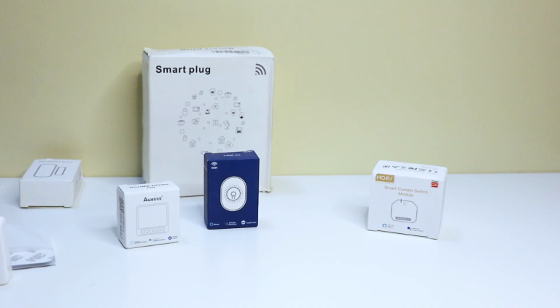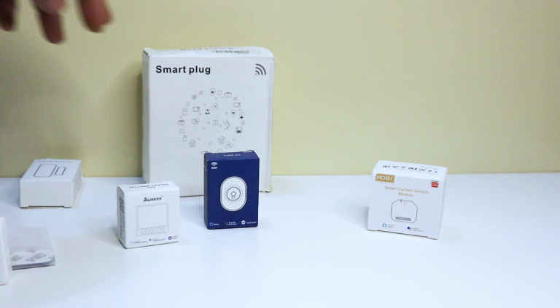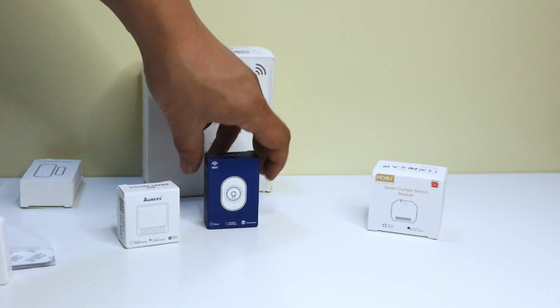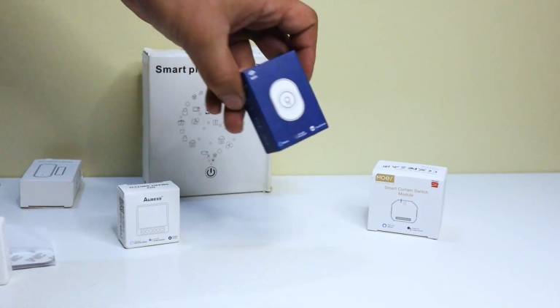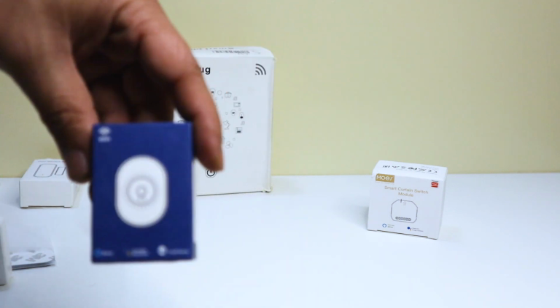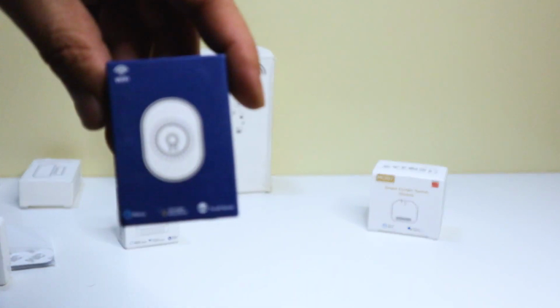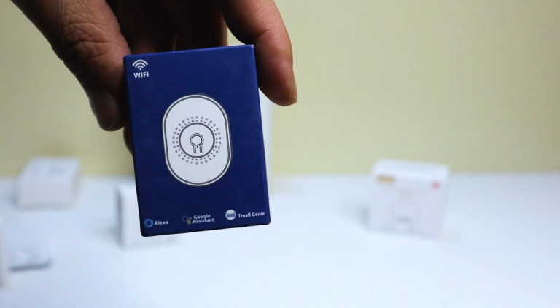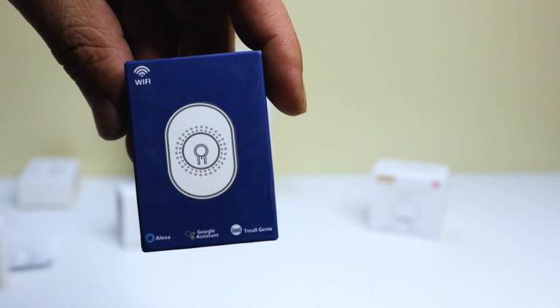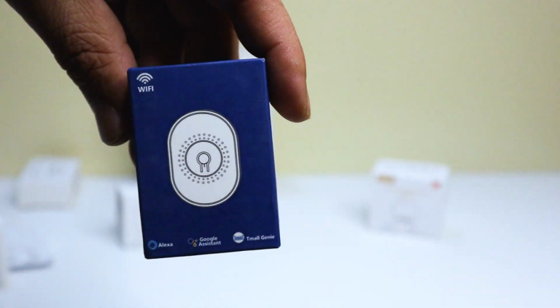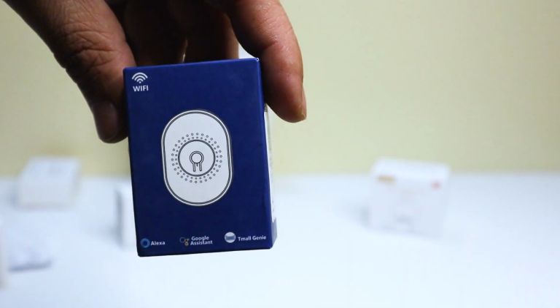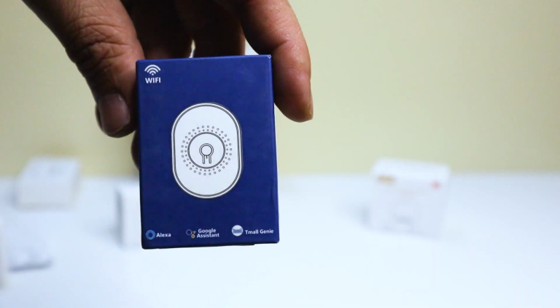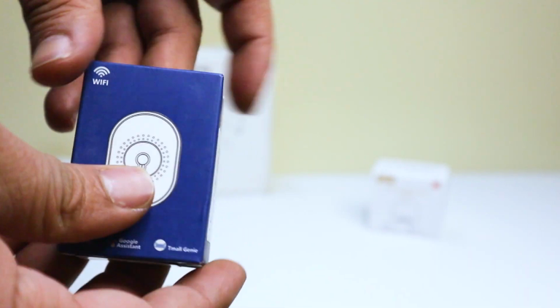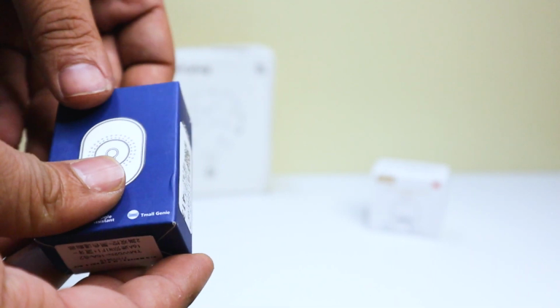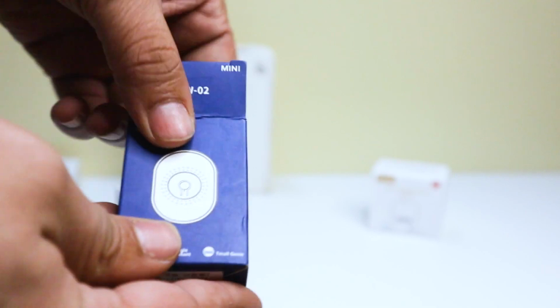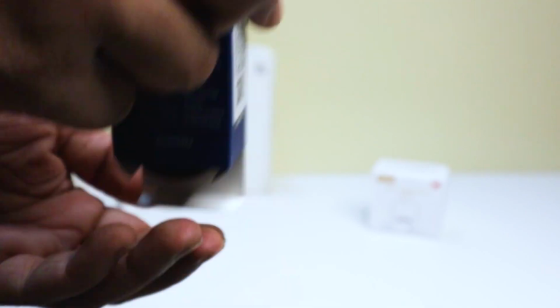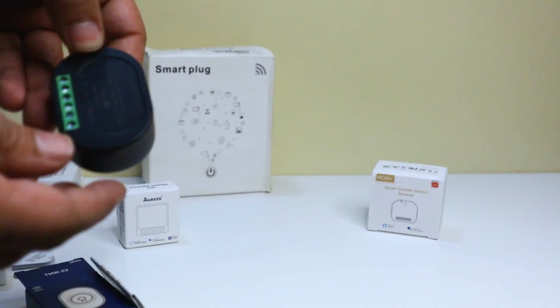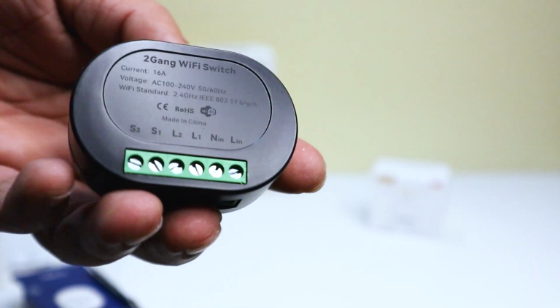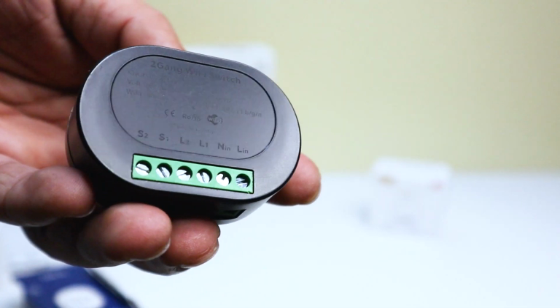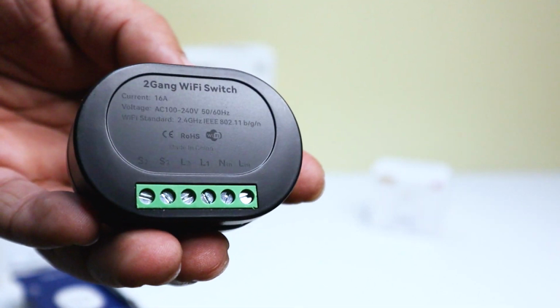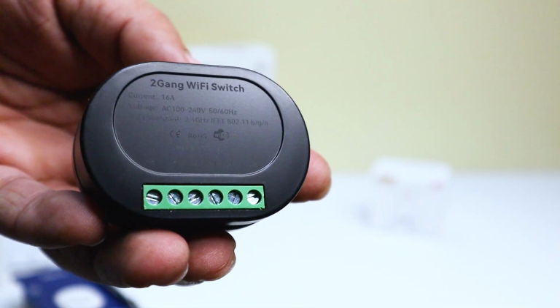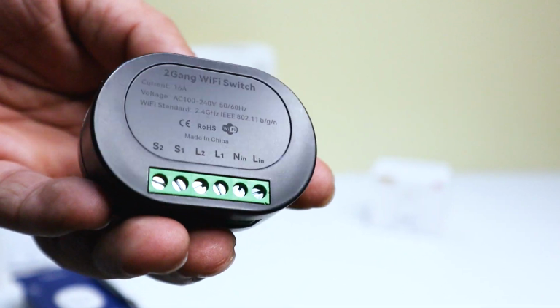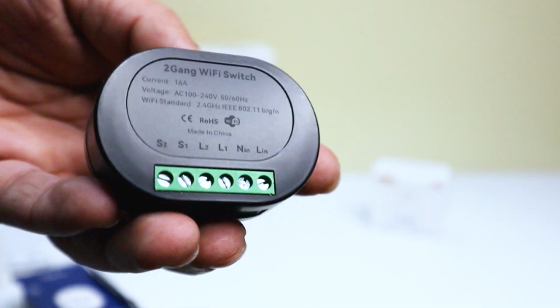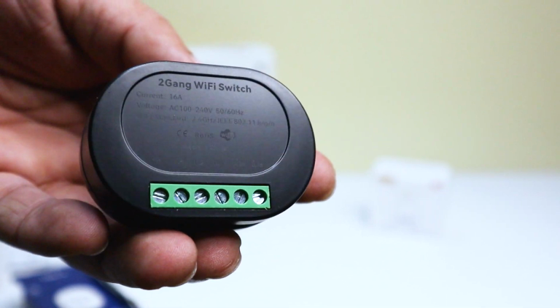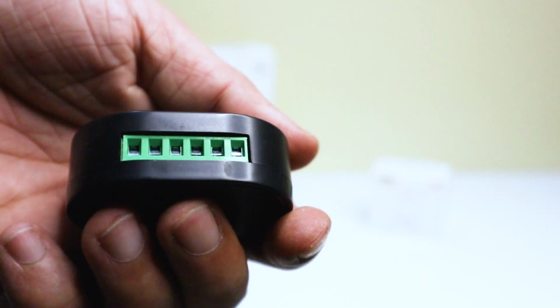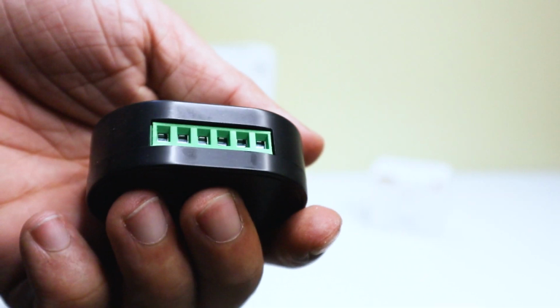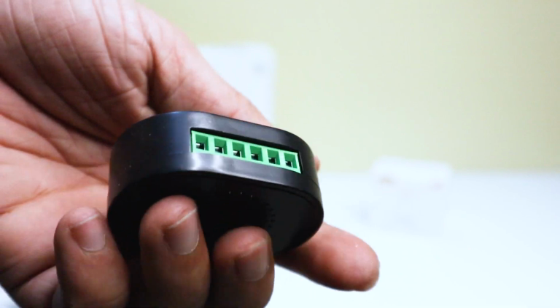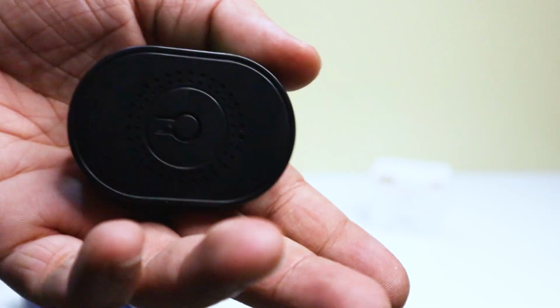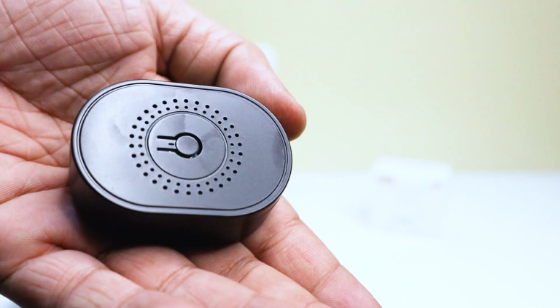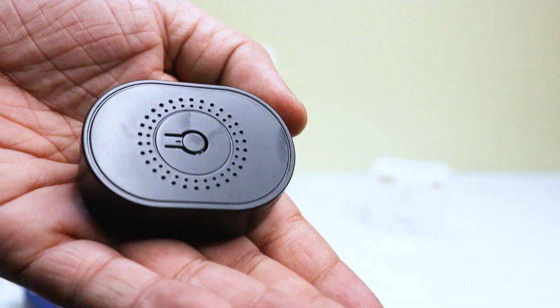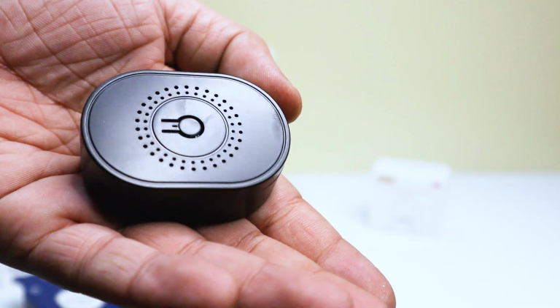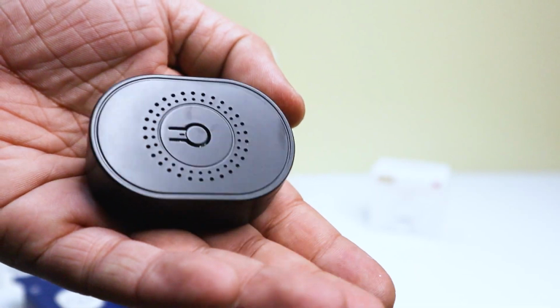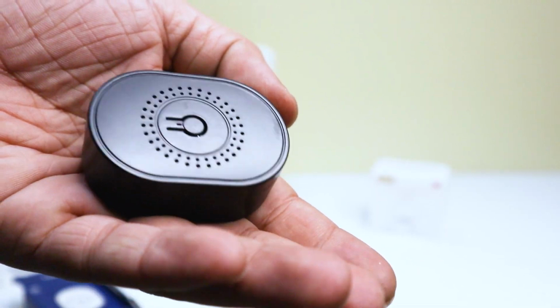Next, we have the mini Wi-Fi smart switch with 2Gang. This switch is perfect for controlling two different devices at once. And with its support for two-way control, you can easily turn devices on and off with just a tap of your smartphone.